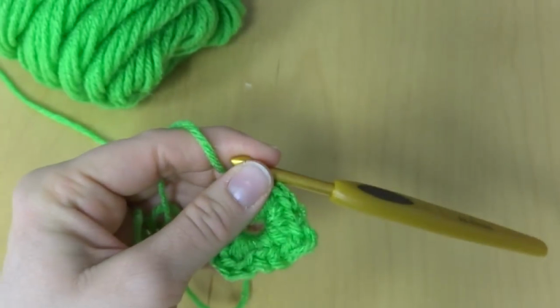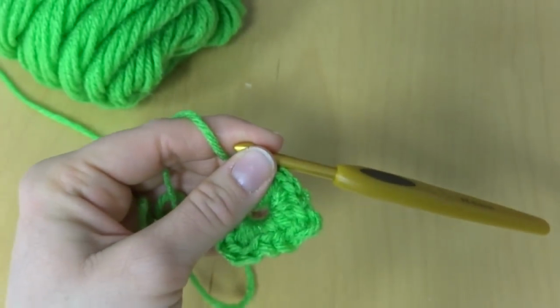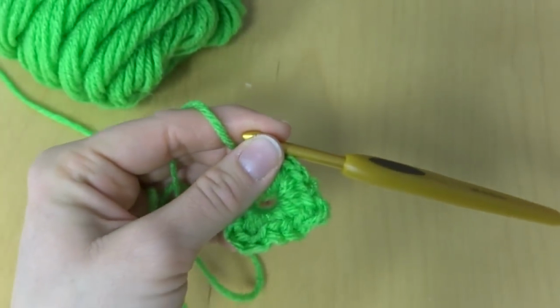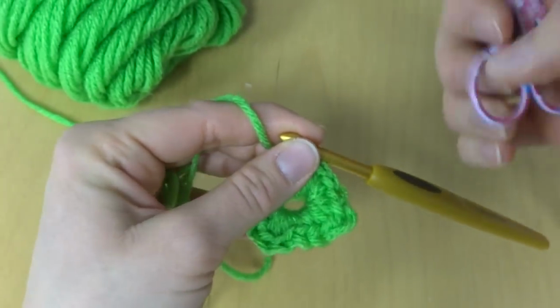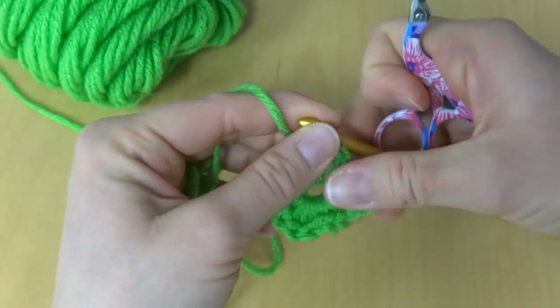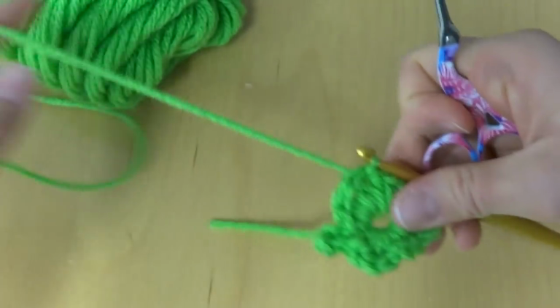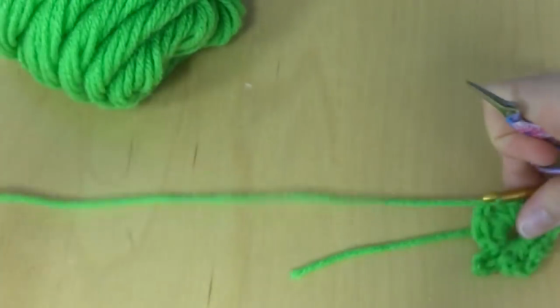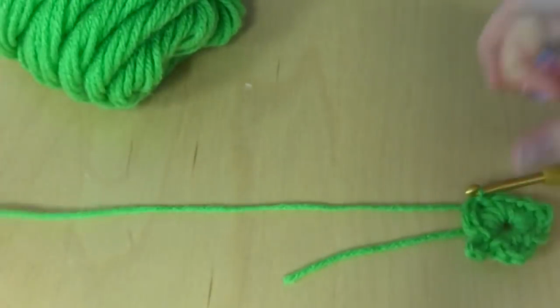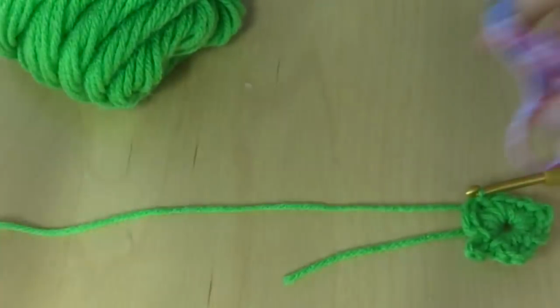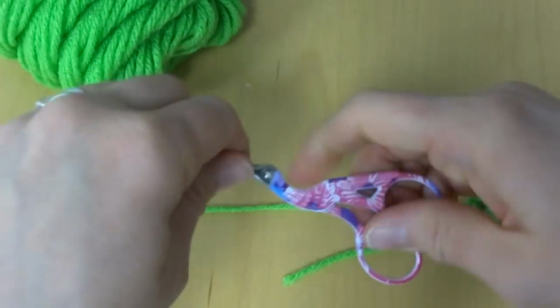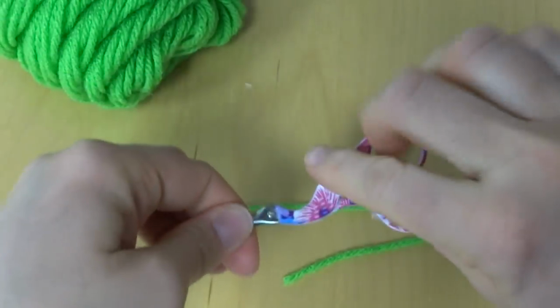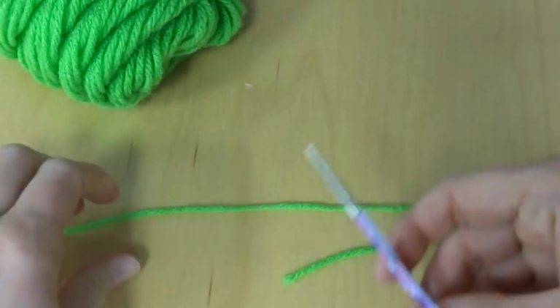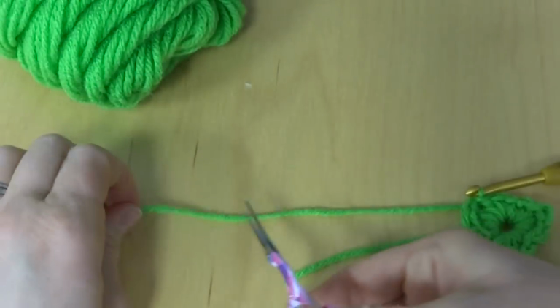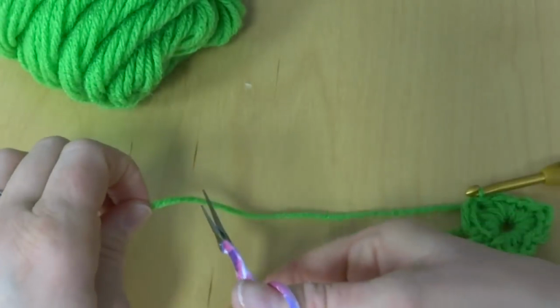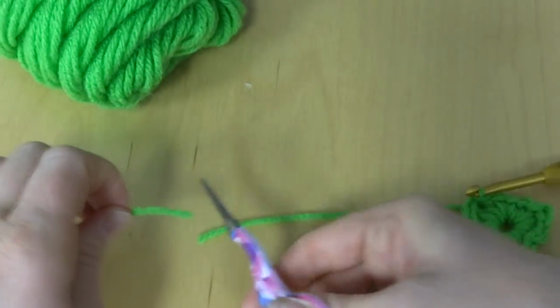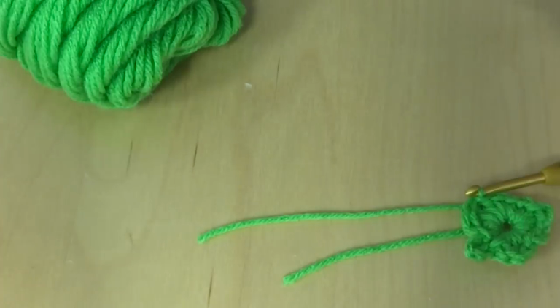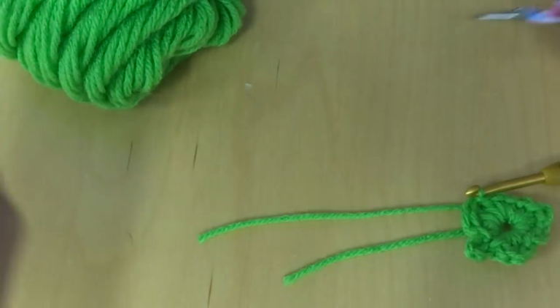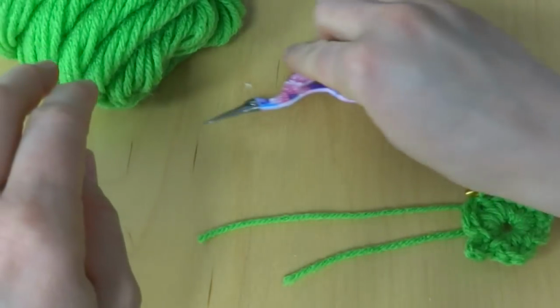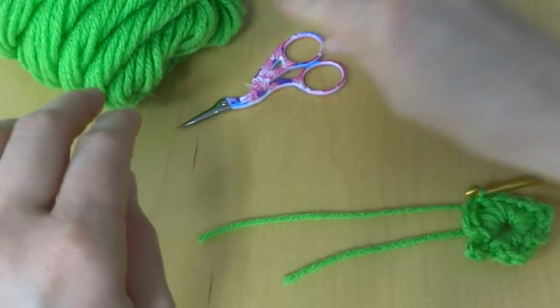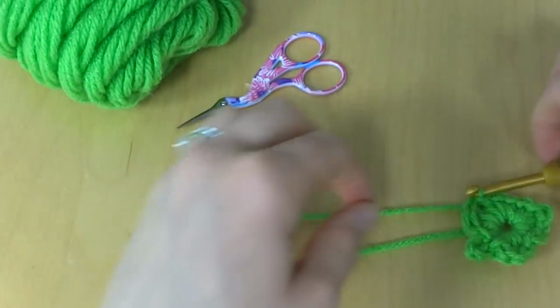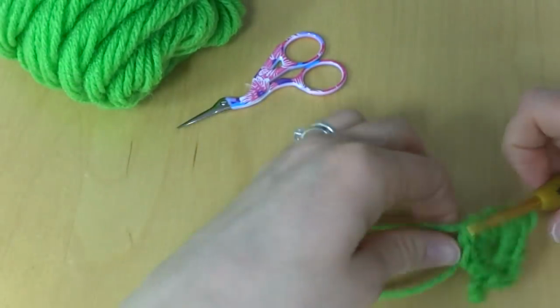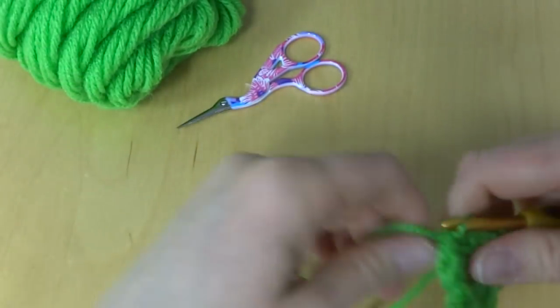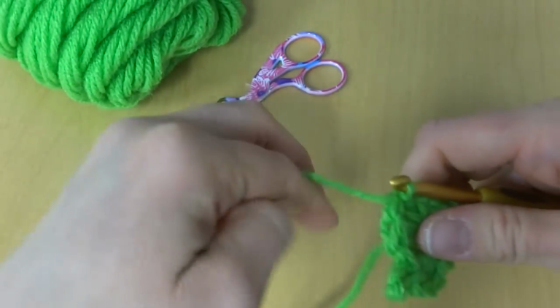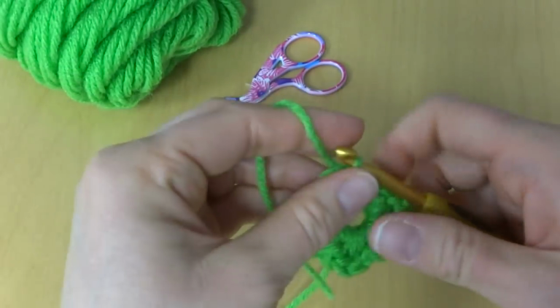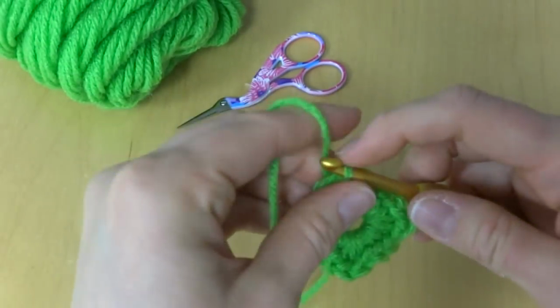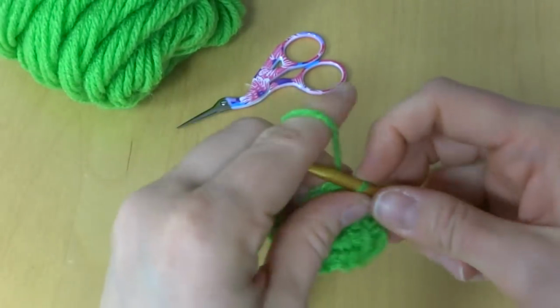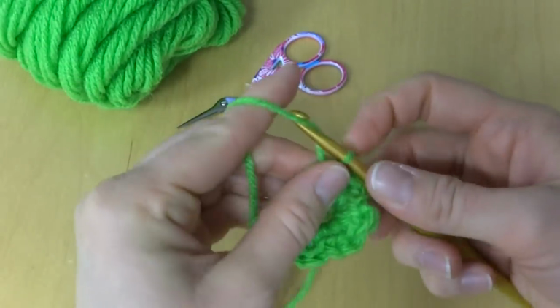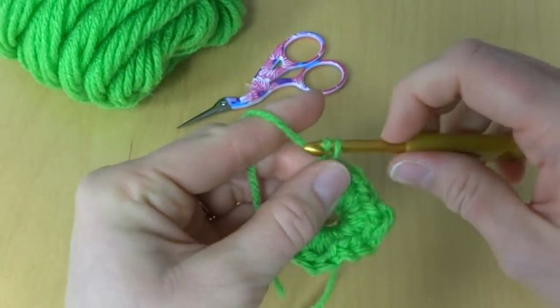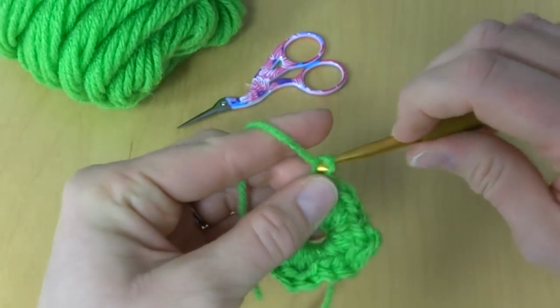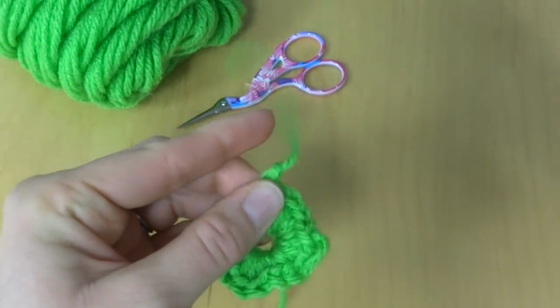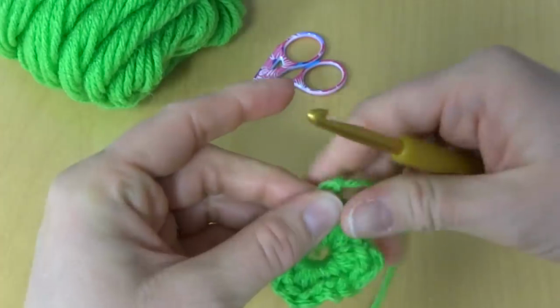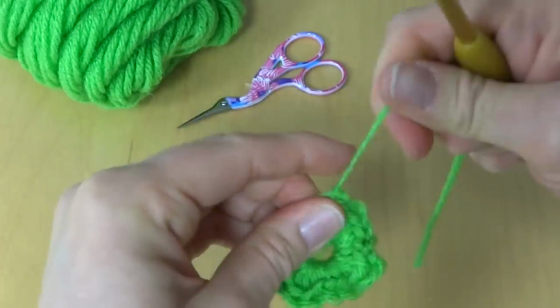Take your scissors, trim that, and fasten off.